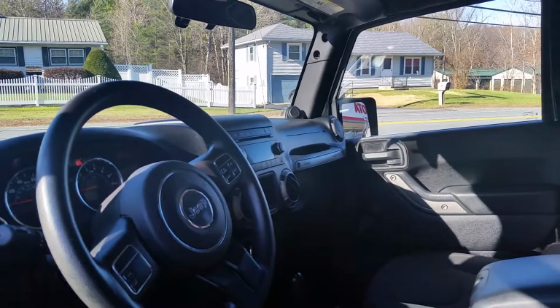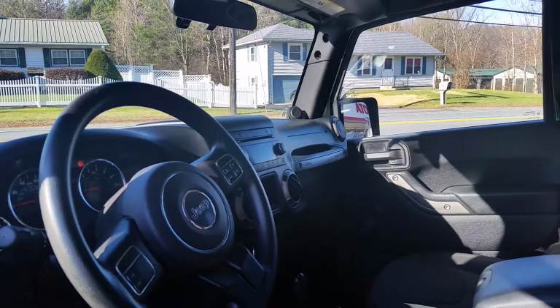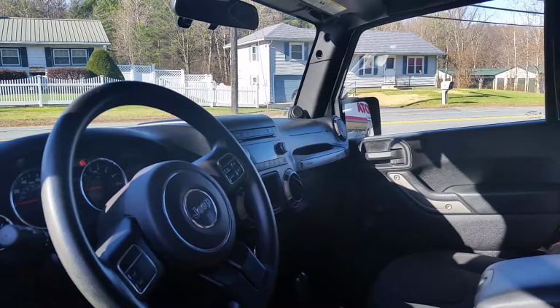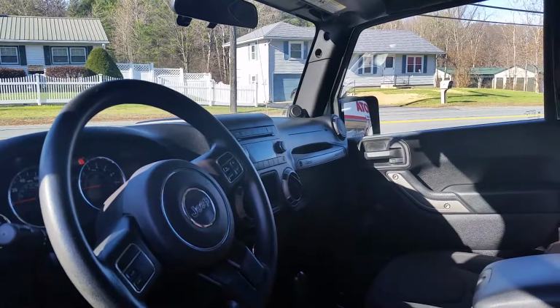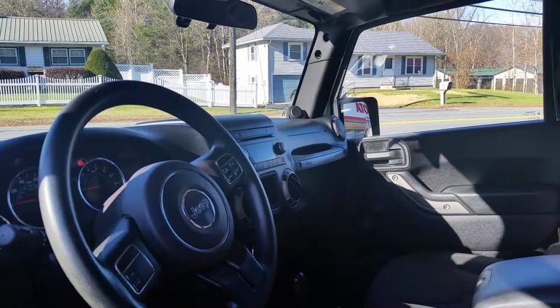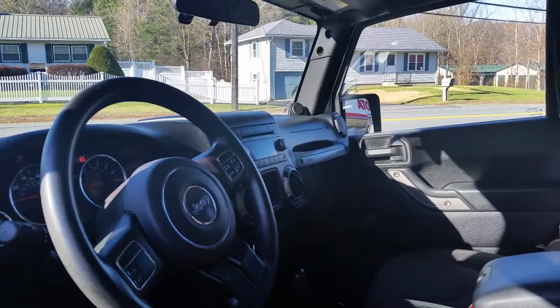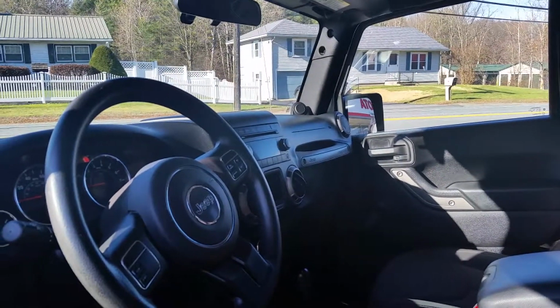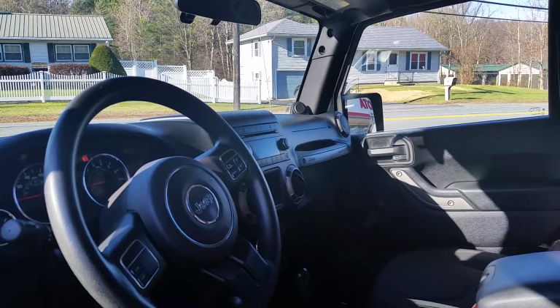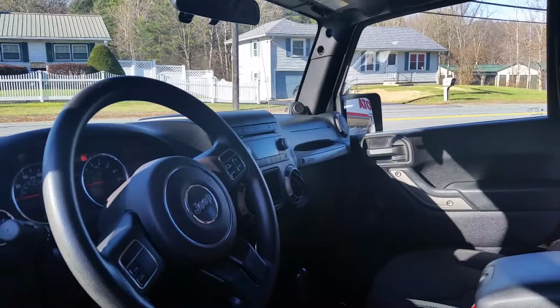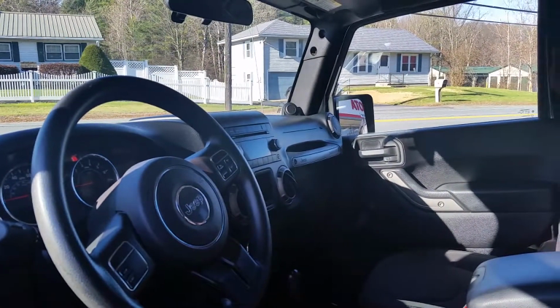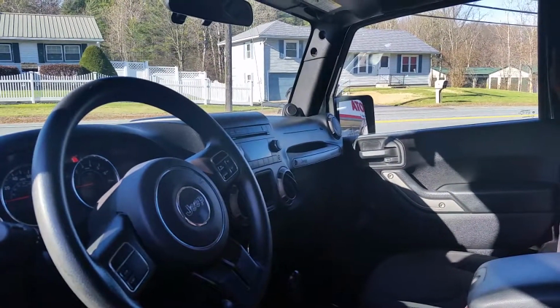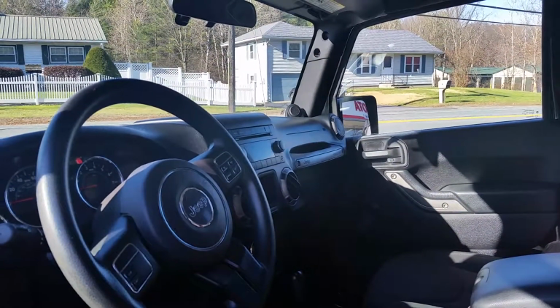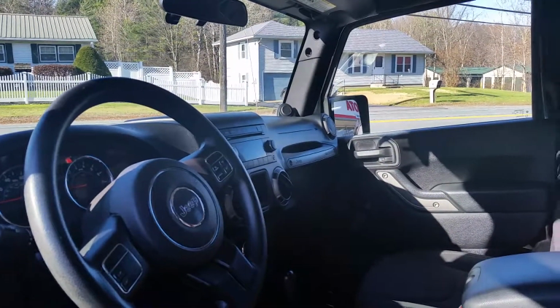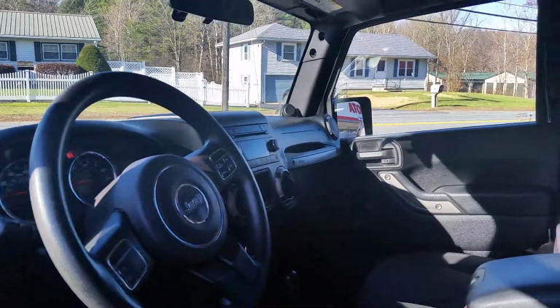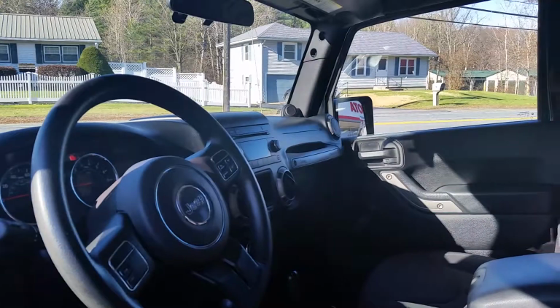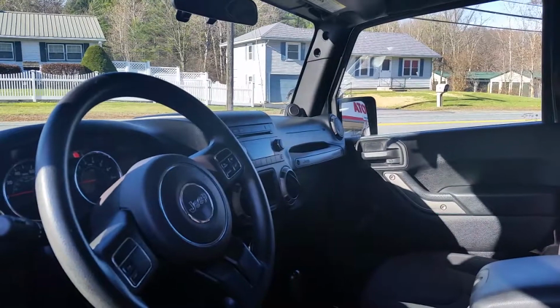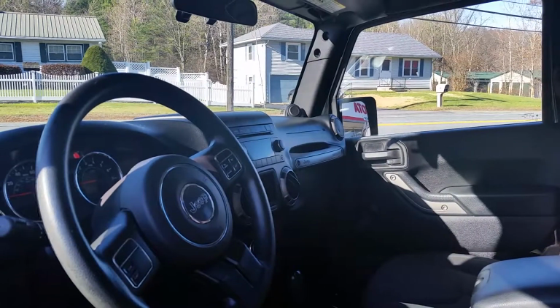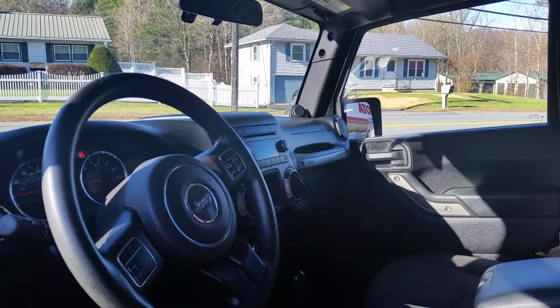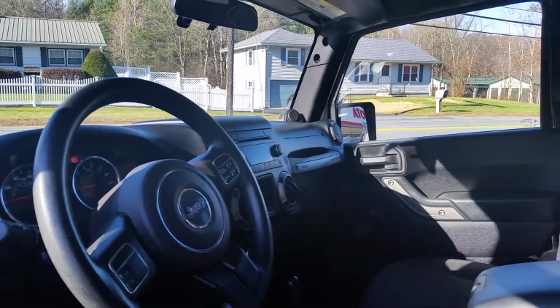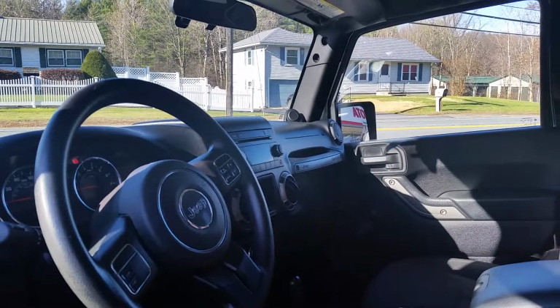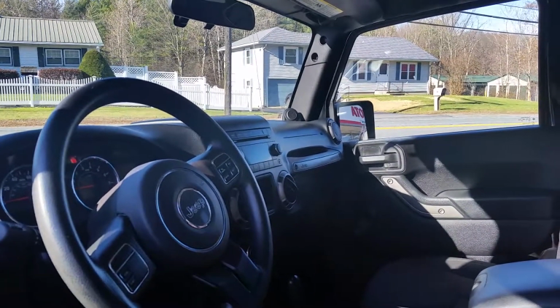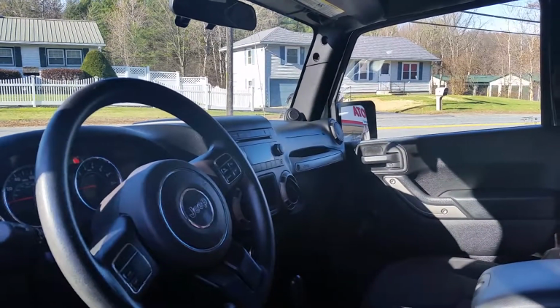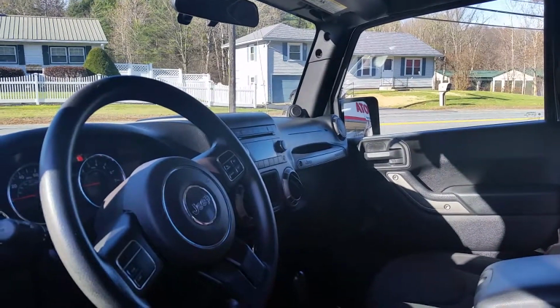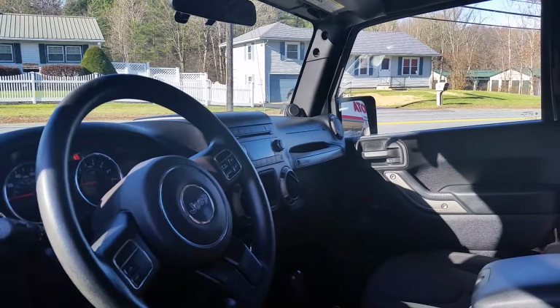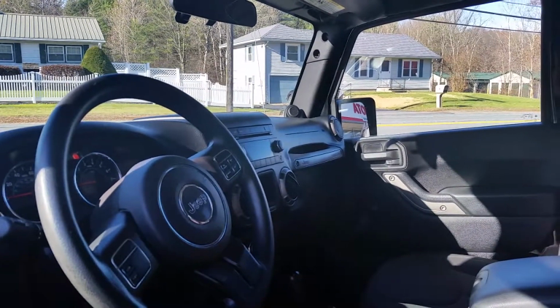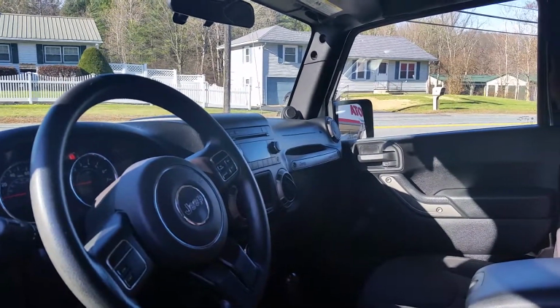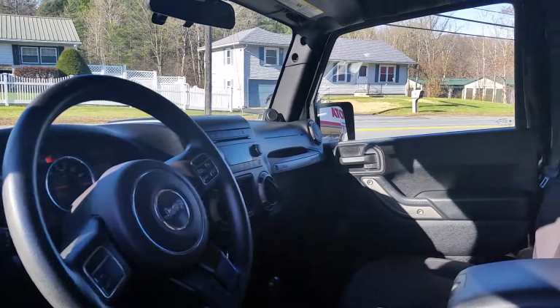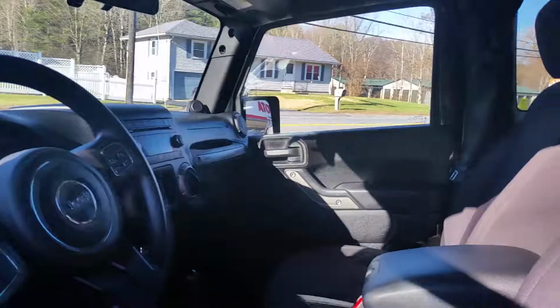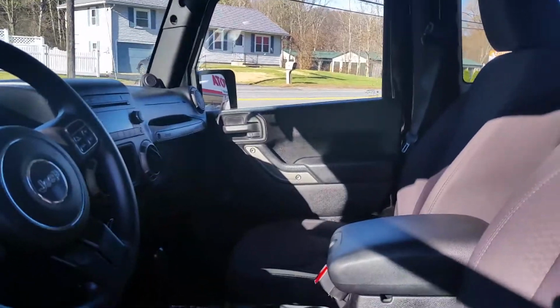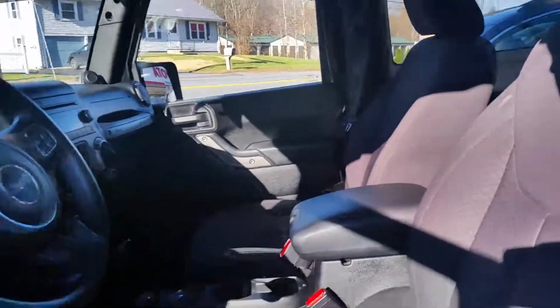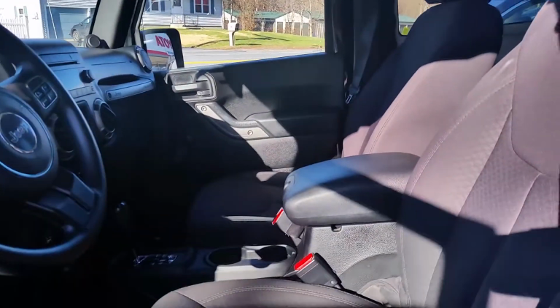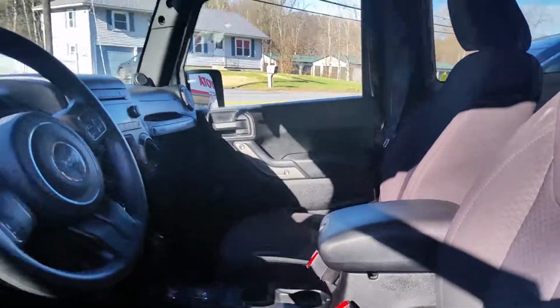Steering wheel mounted audio control, speed control, compass, driver door bin, driver vanity mirror. We have a tachometer, tilt steering wheel, trip computer, cloth bucket seats, and front bucket seats — but you already saw that.